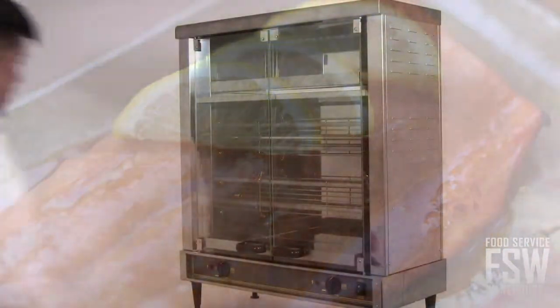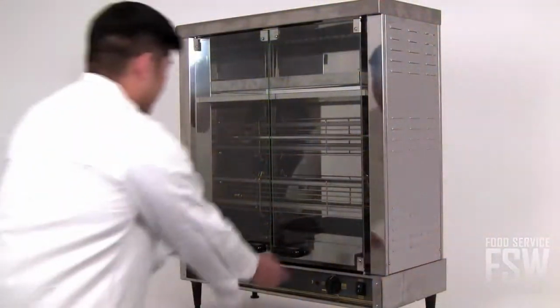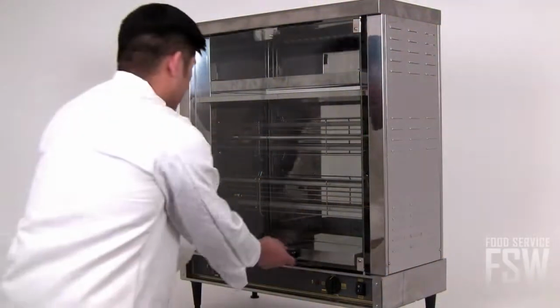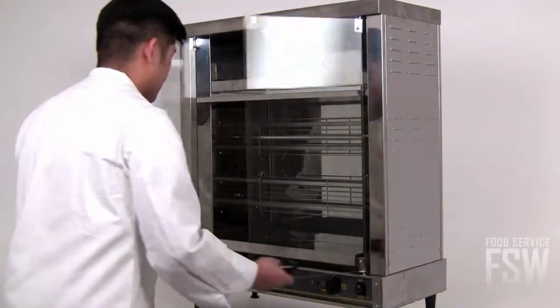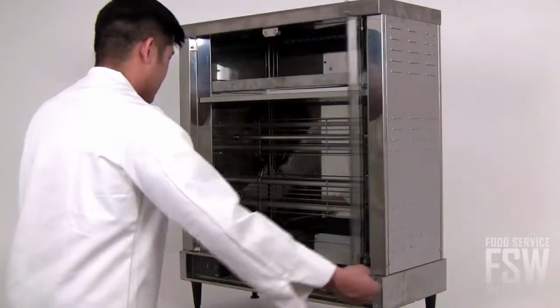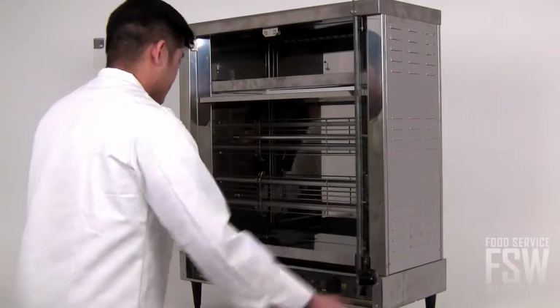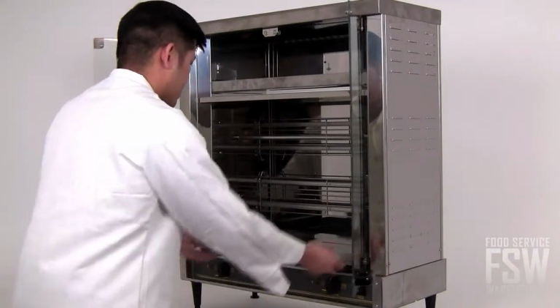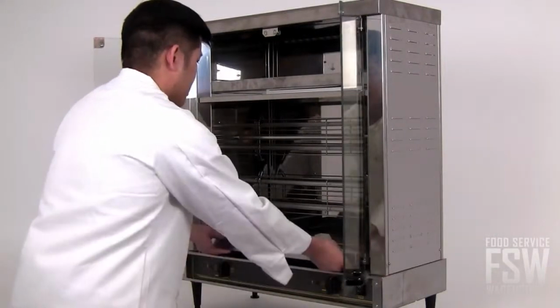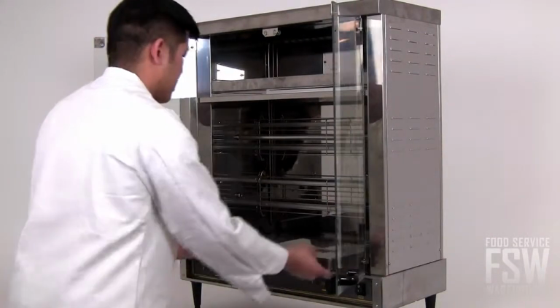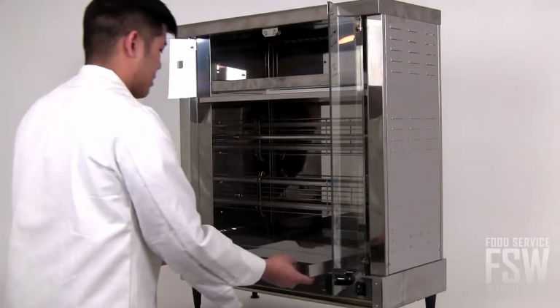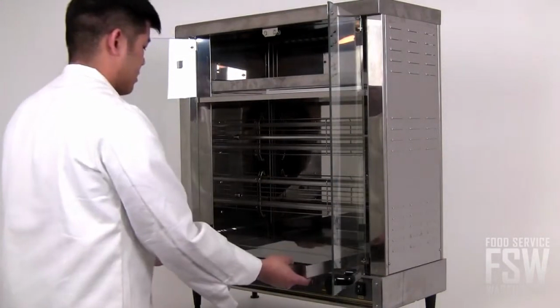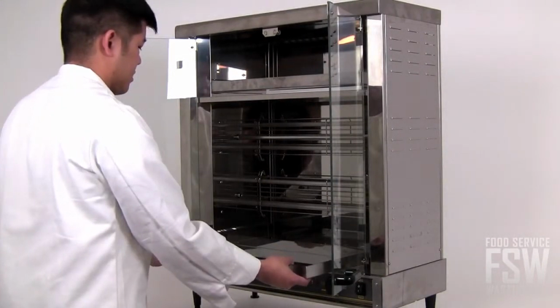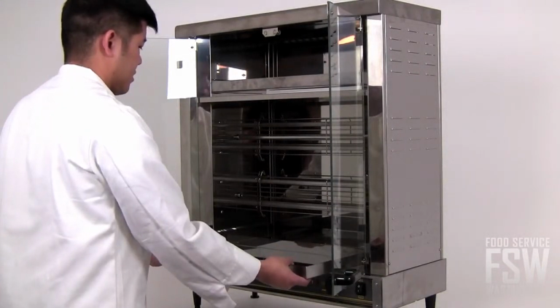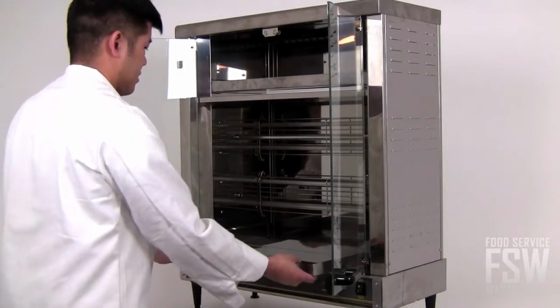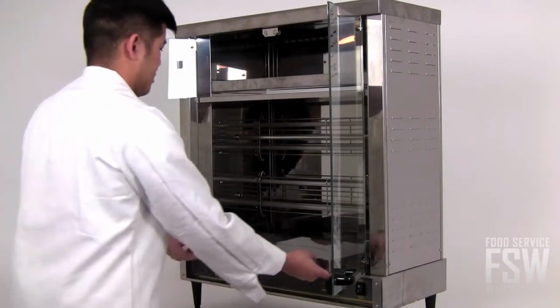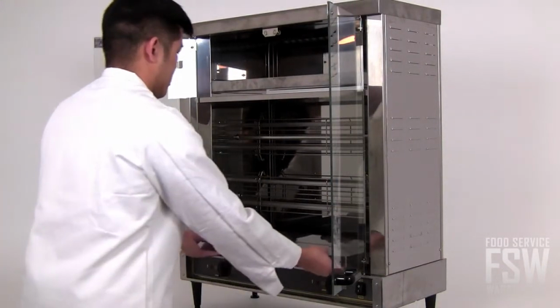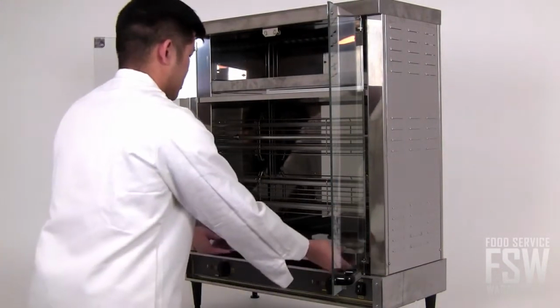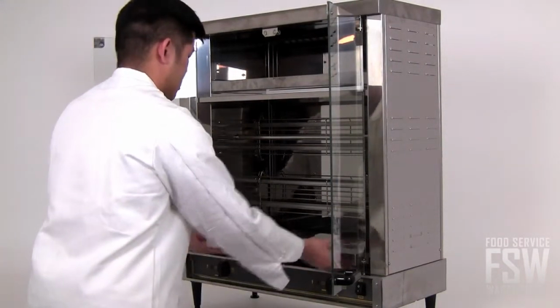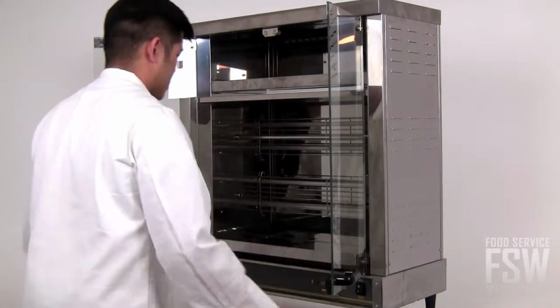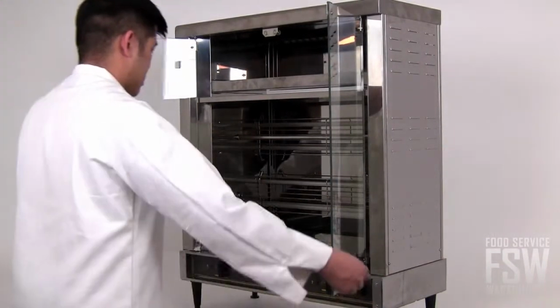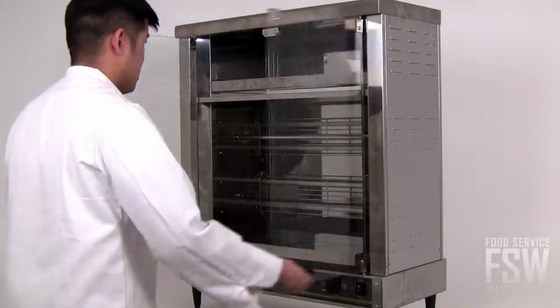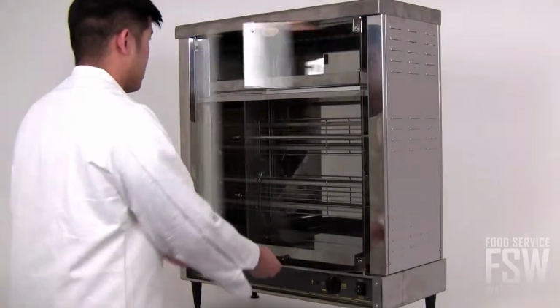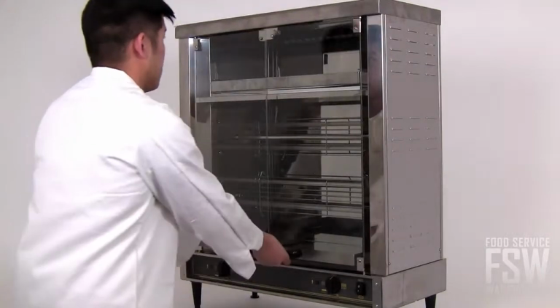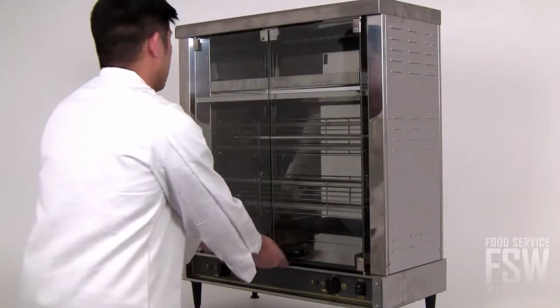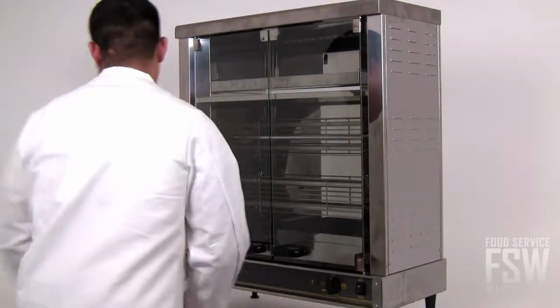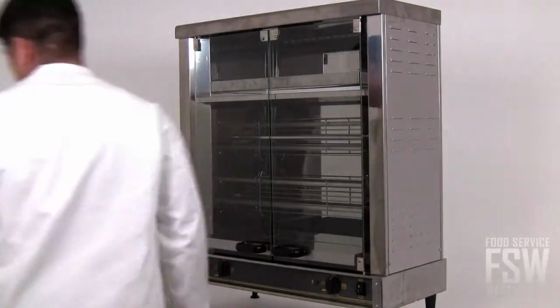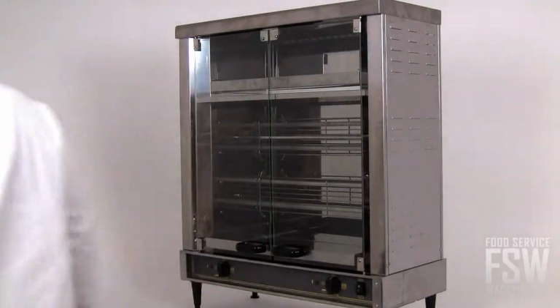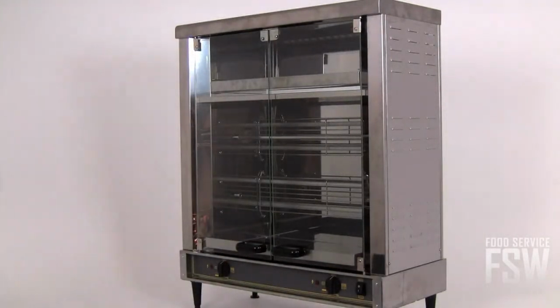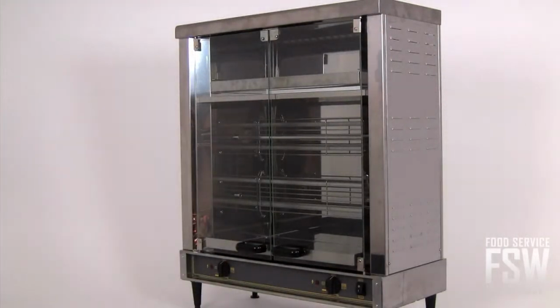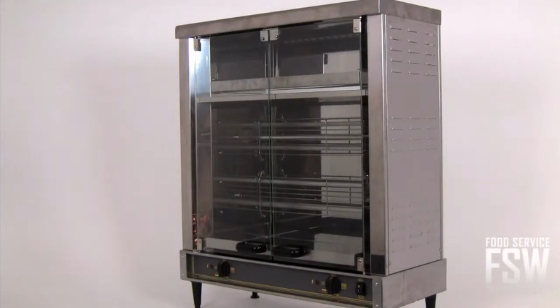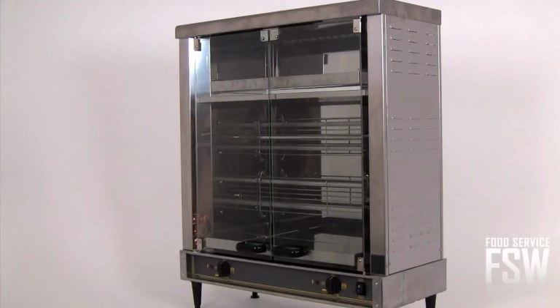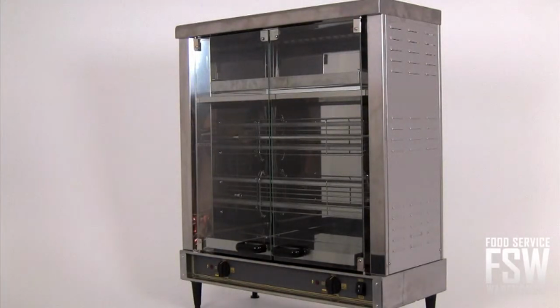There is a water bath and drip pan included which serves as a quenching tray to catch drips from the roasting meat. This limits resulting smoke in the oven cabinet, optimizing flavors and making cleanup easier later.